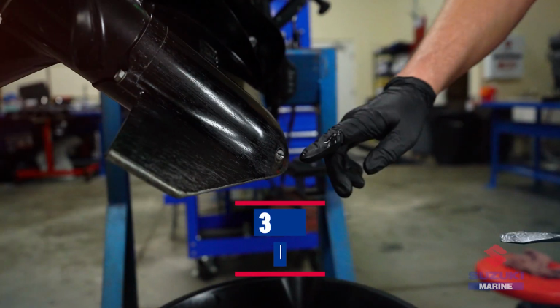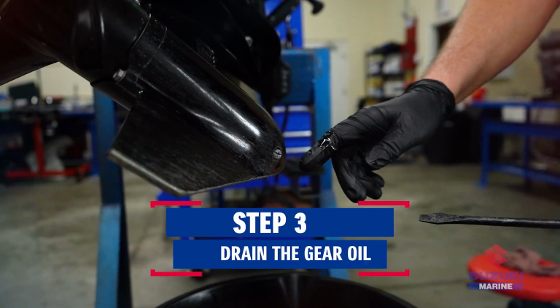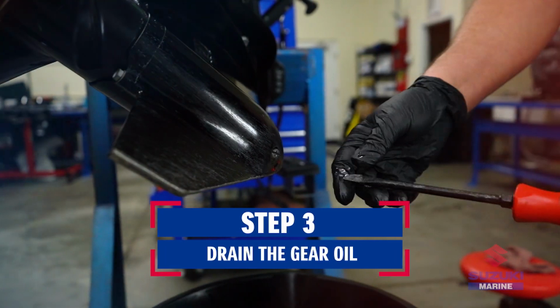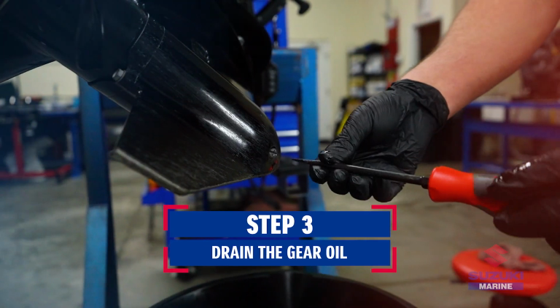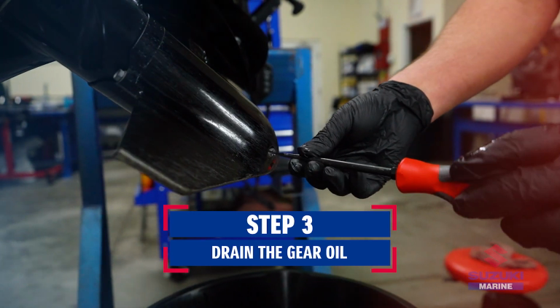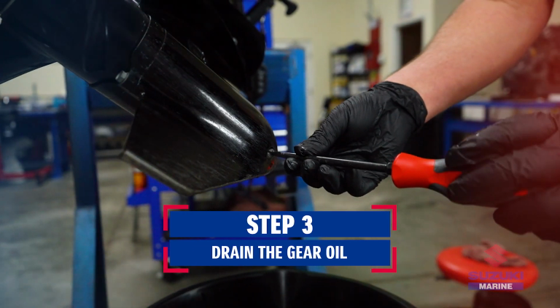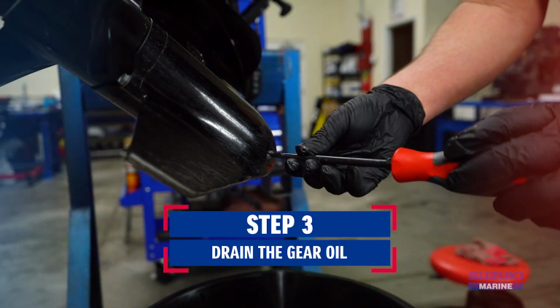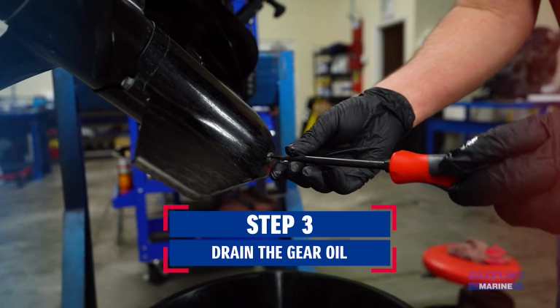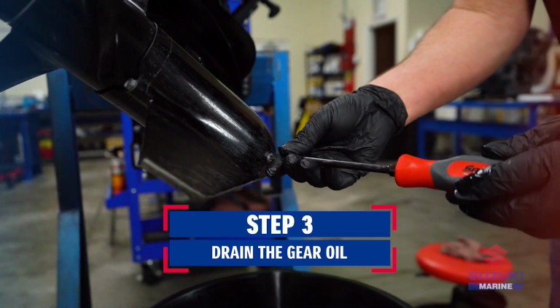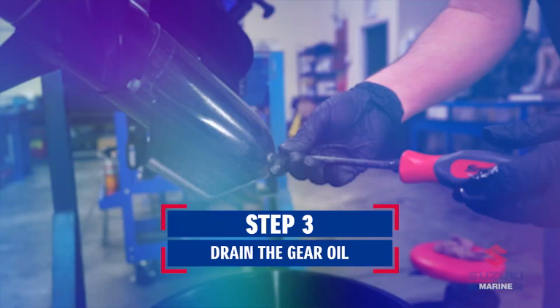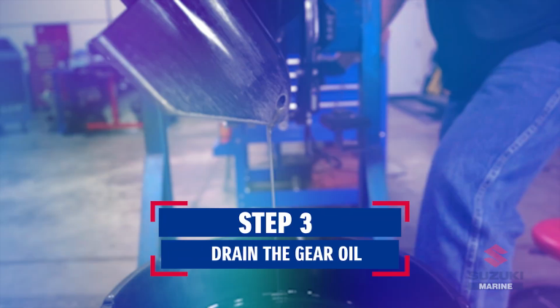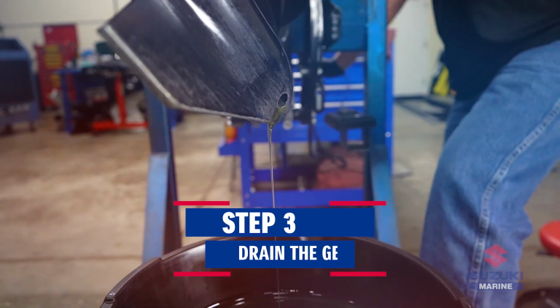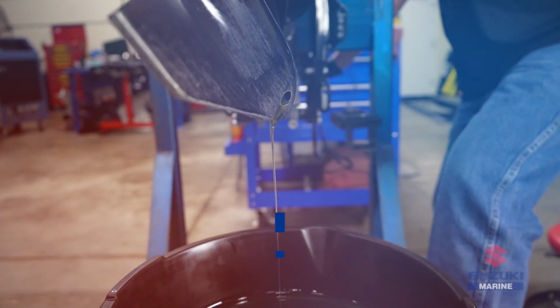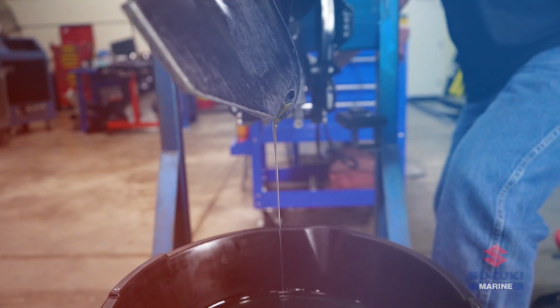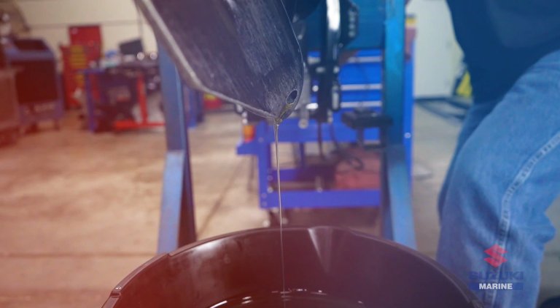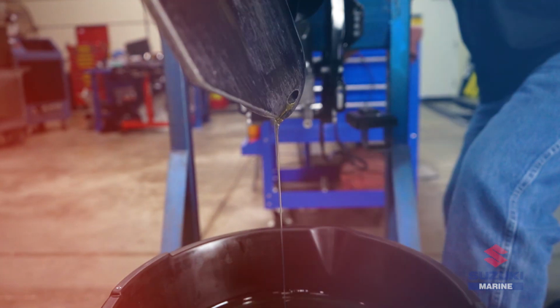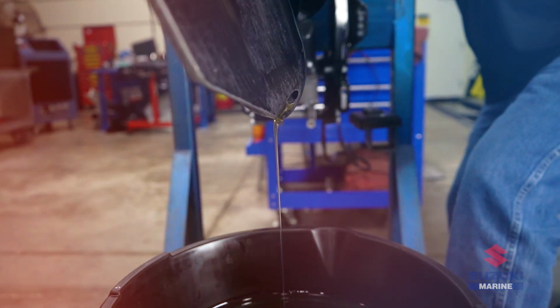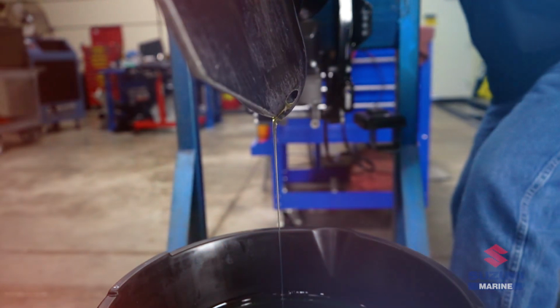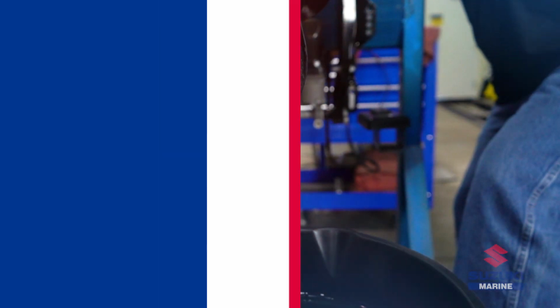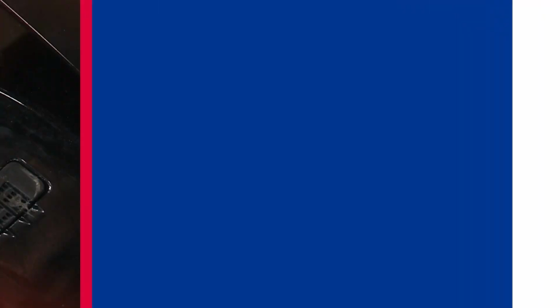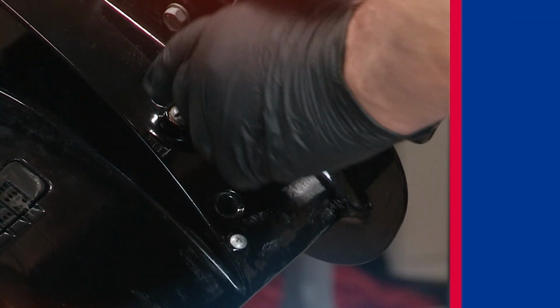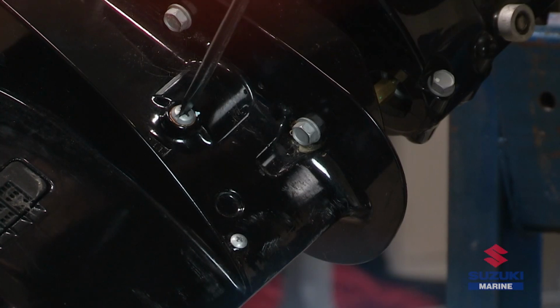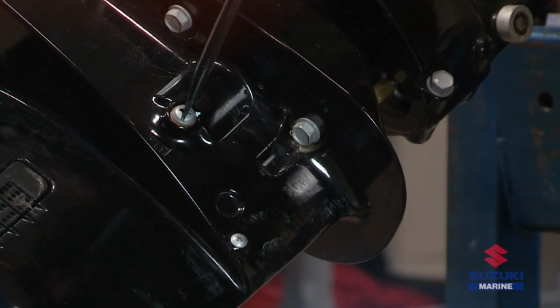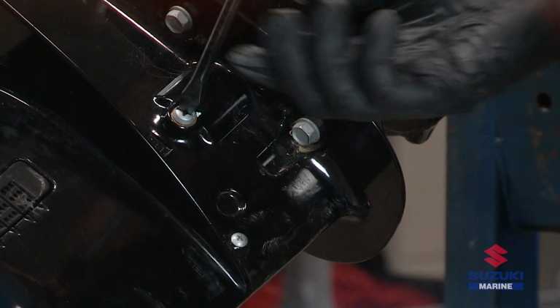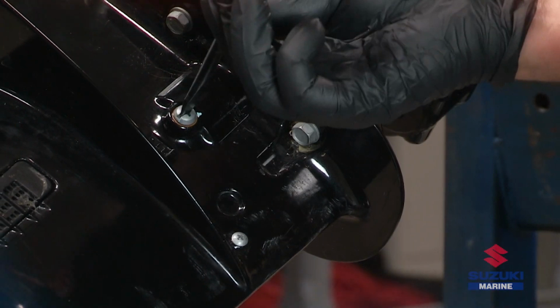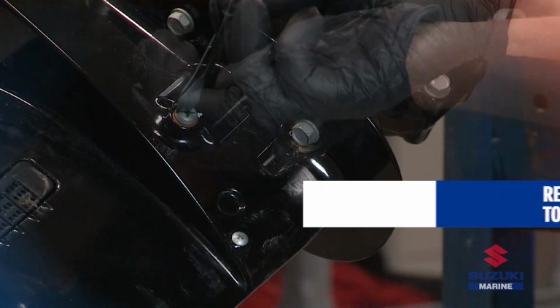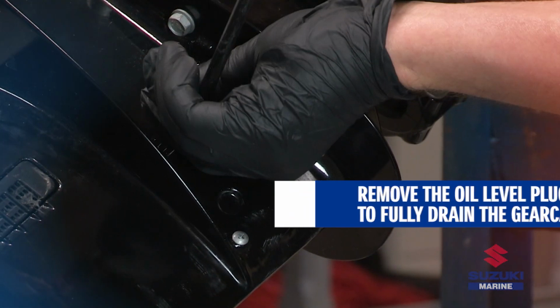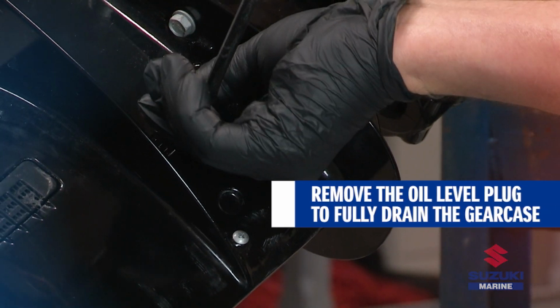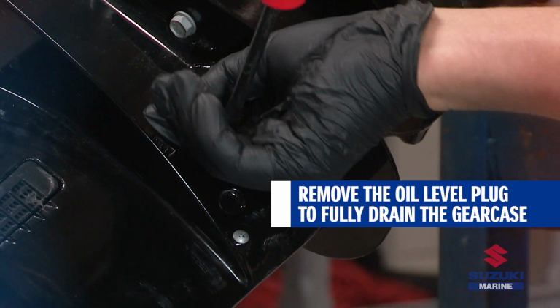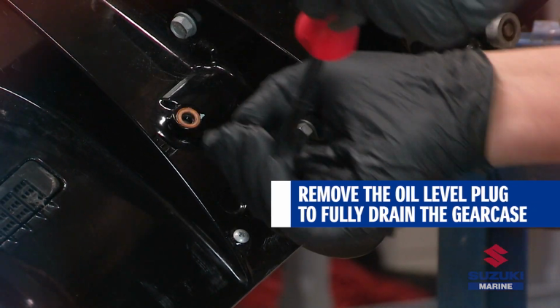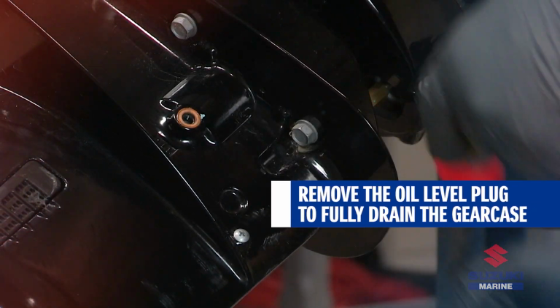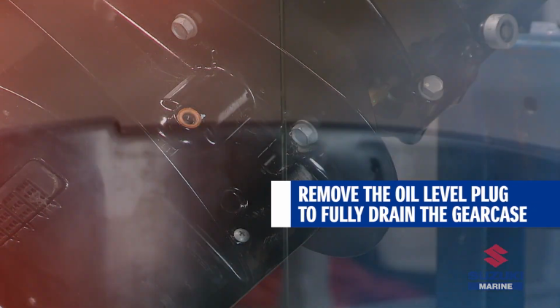Now, locate the lower gear oil drain plug and remove it first. Then, remove the gear oil level plug to drain the gear oil completely.